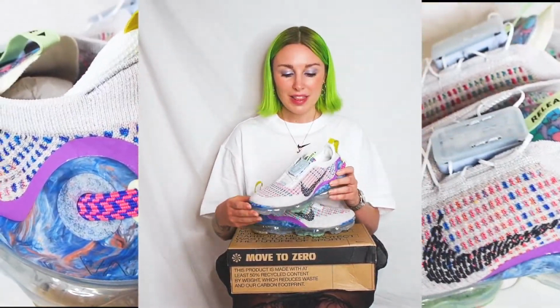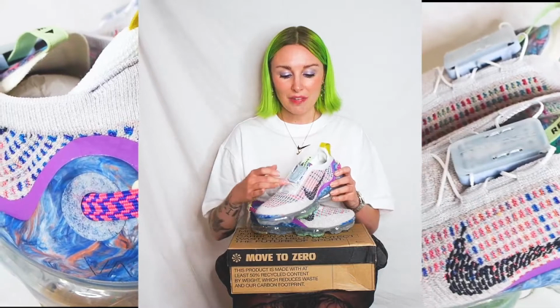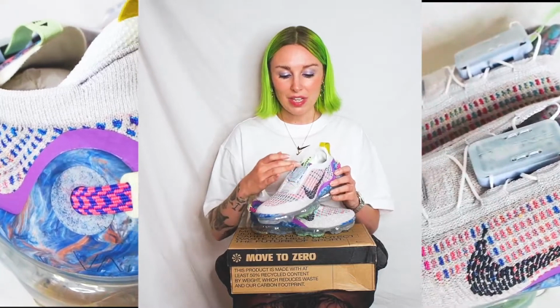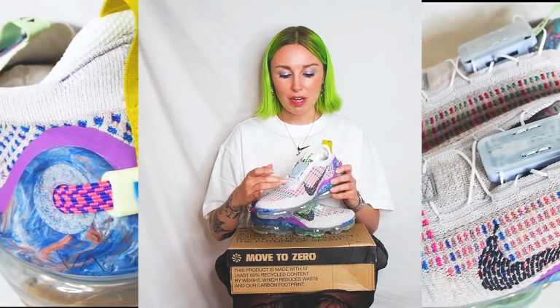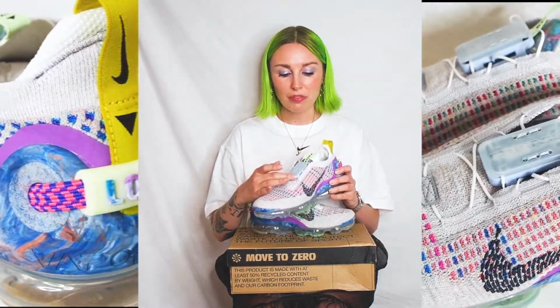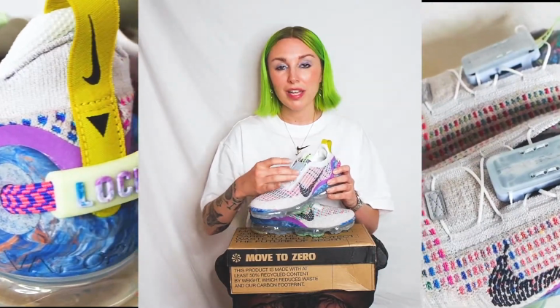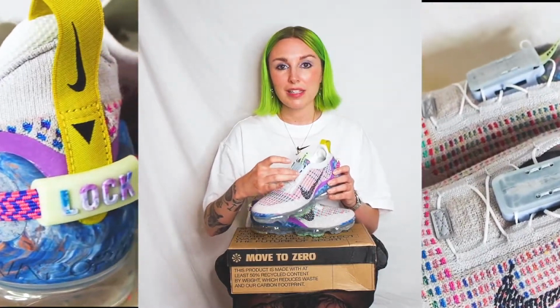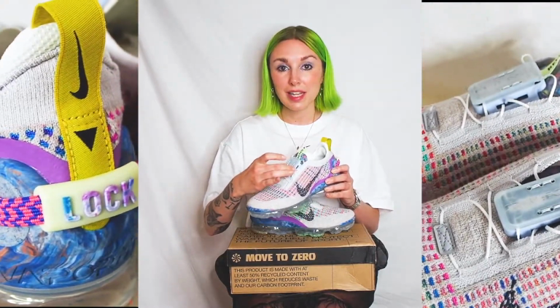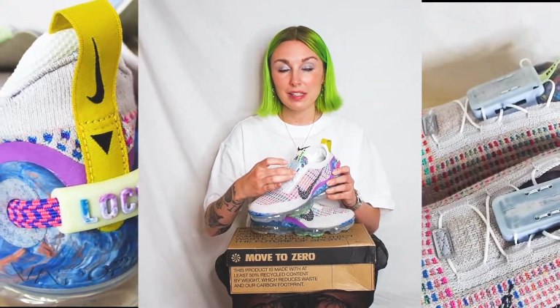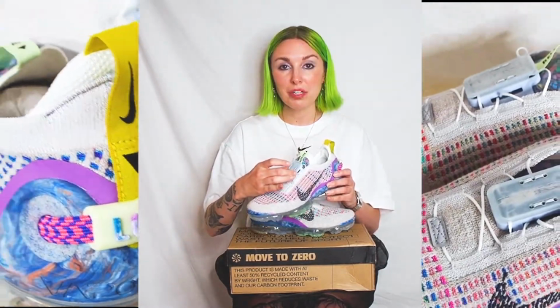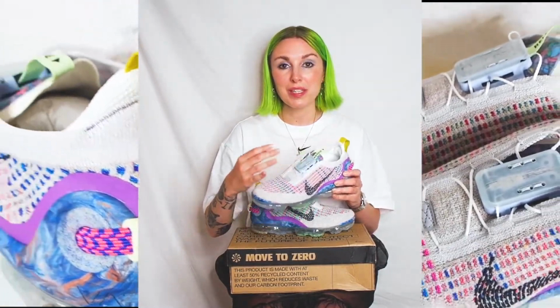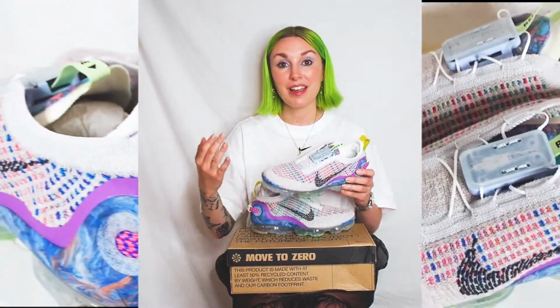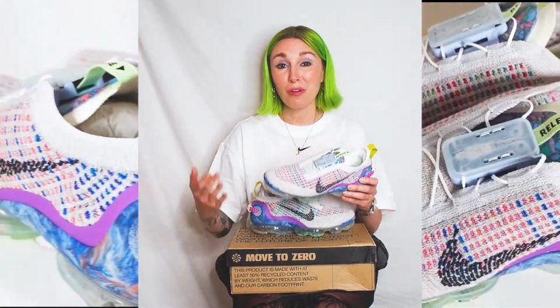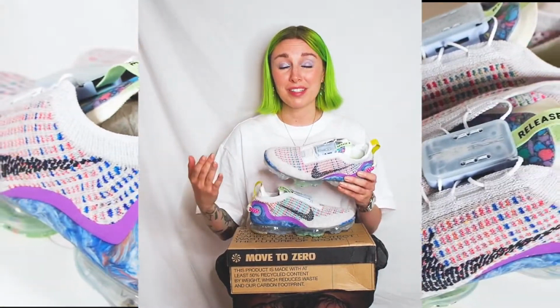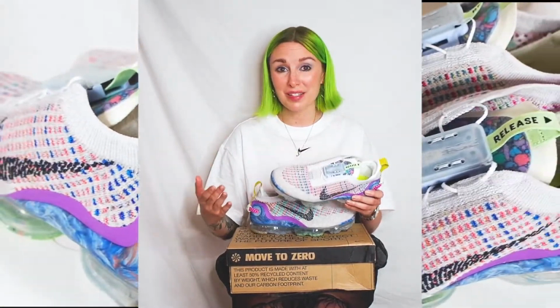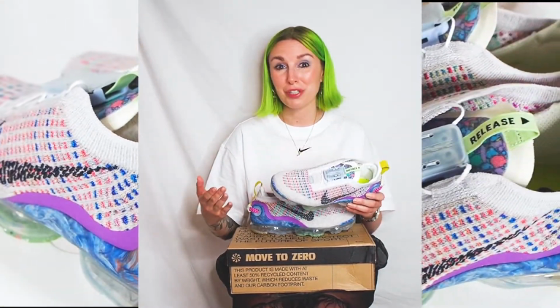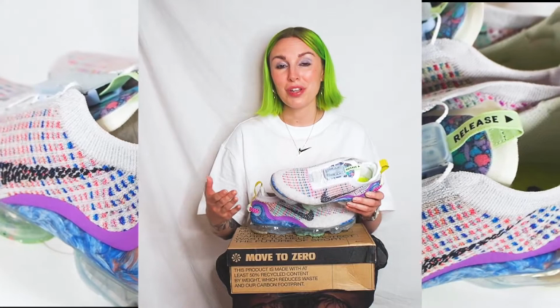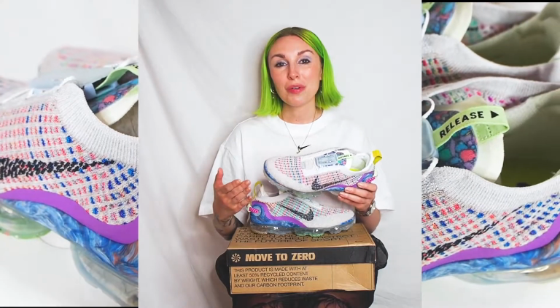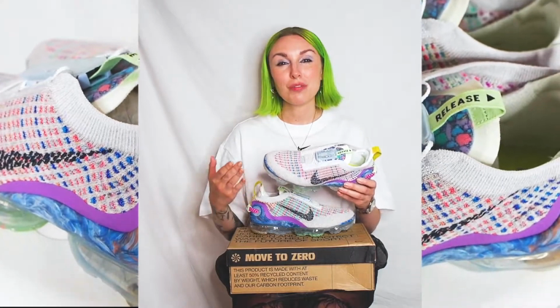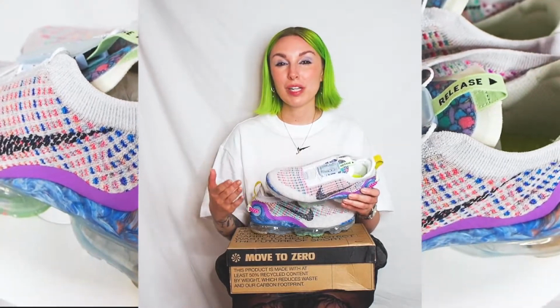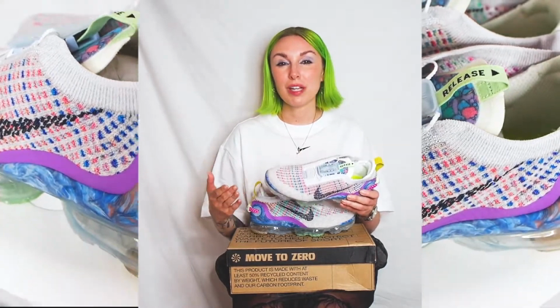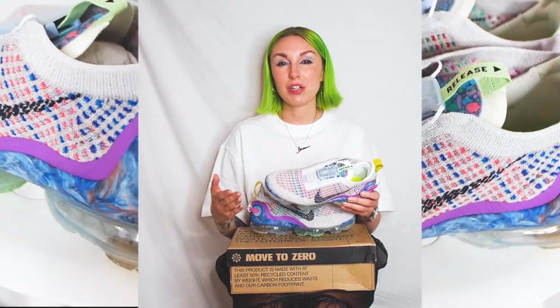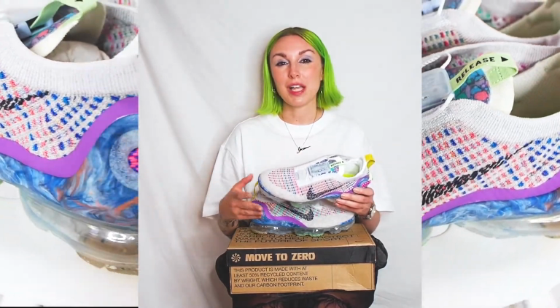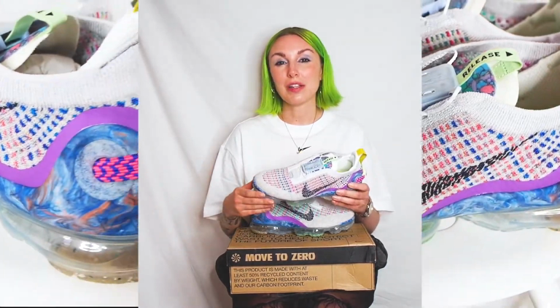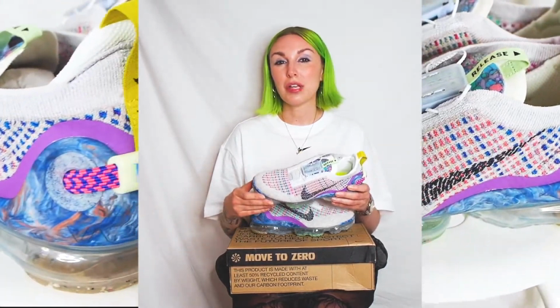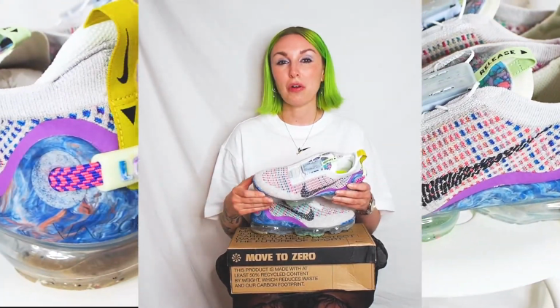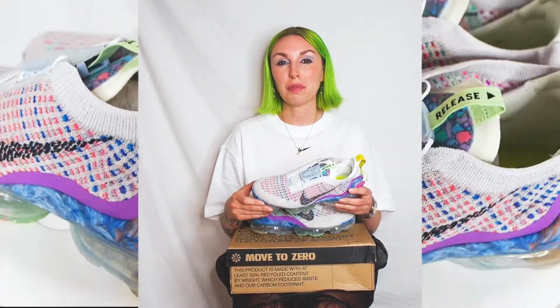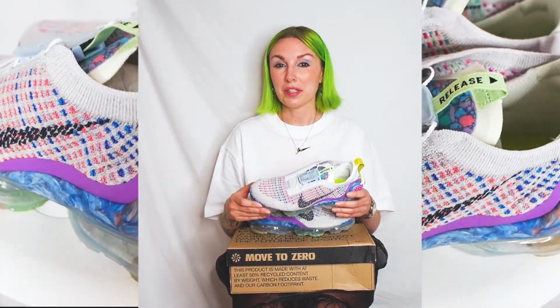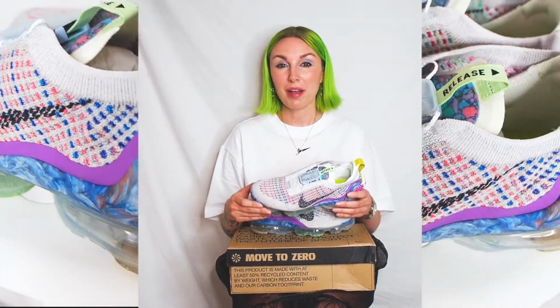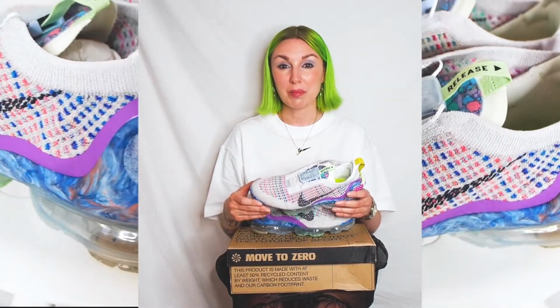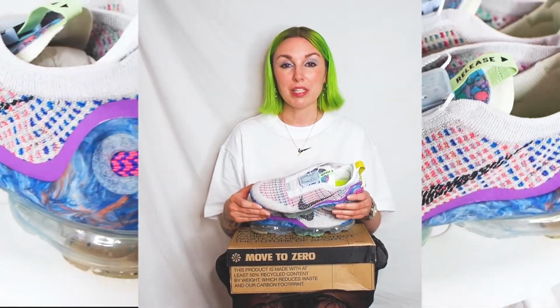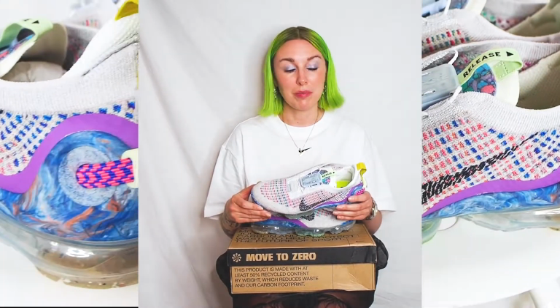They have this incredible FlyEase lace system, which means that they're a more accessible shoe, which is really interesting as I don't think a lot of shoe brands think about accessibility for people.